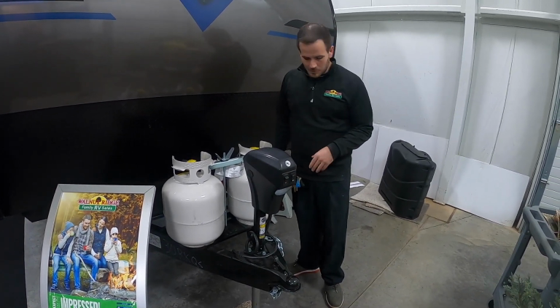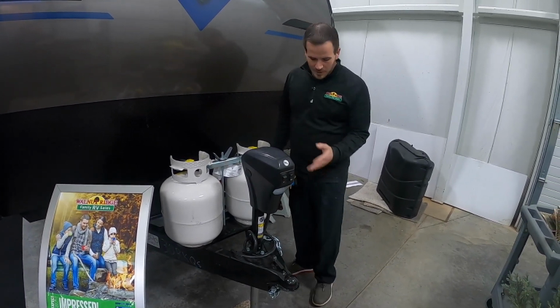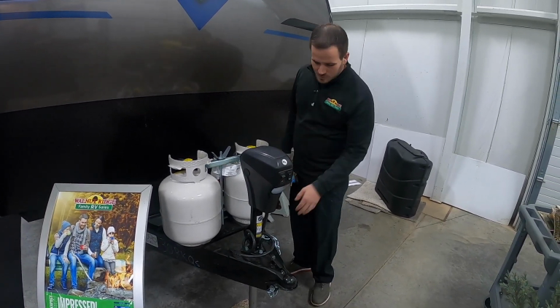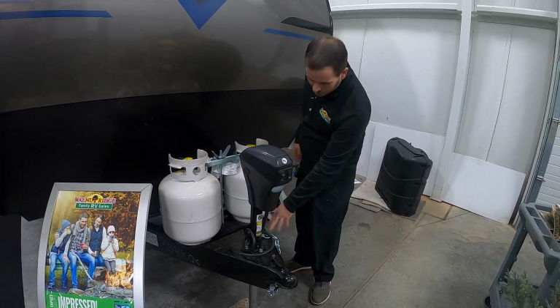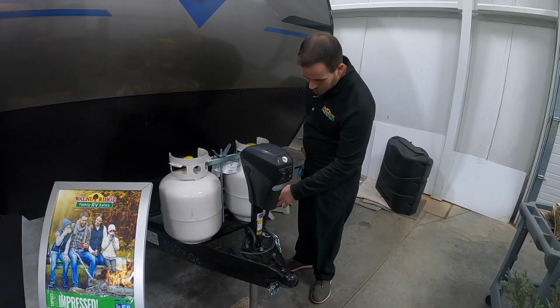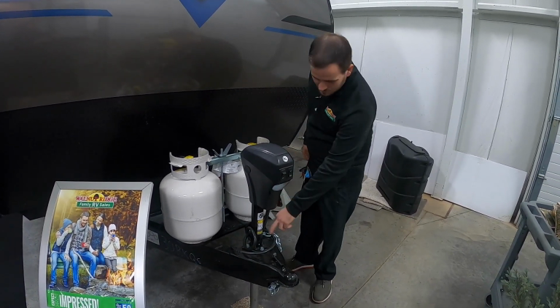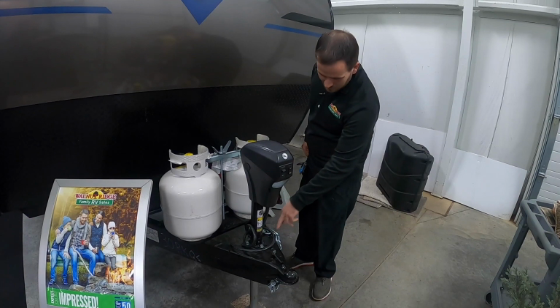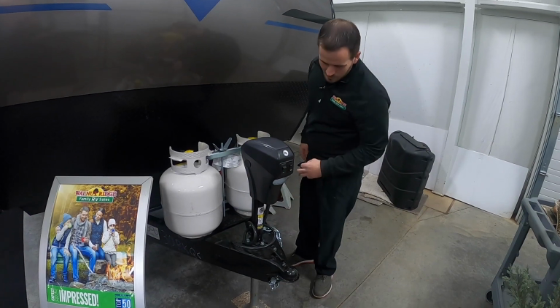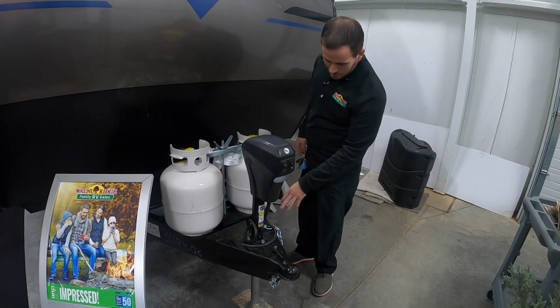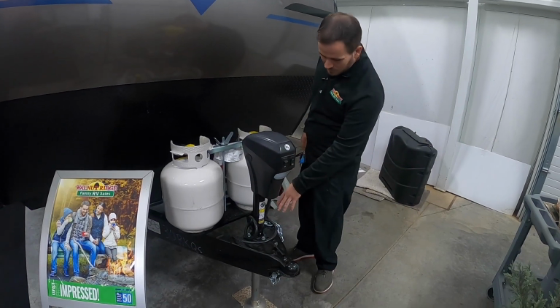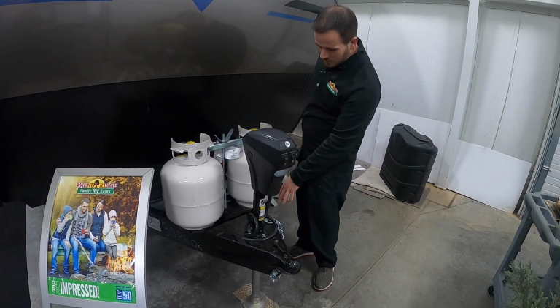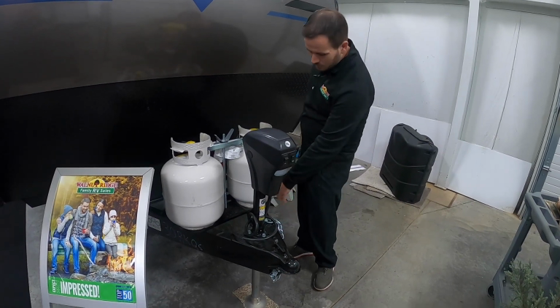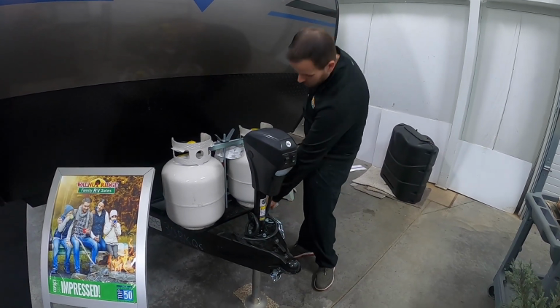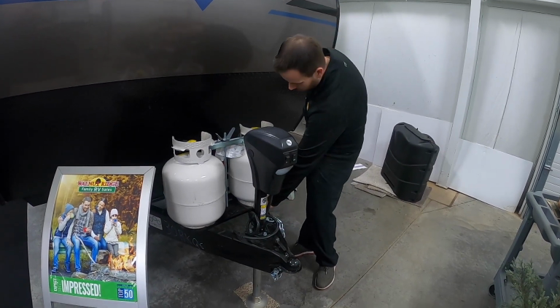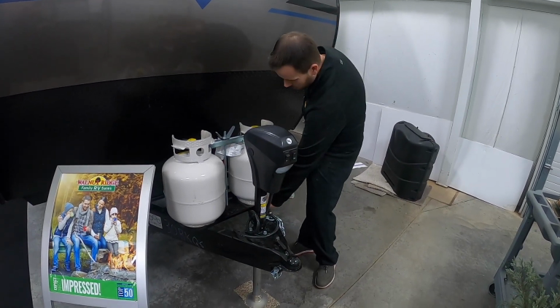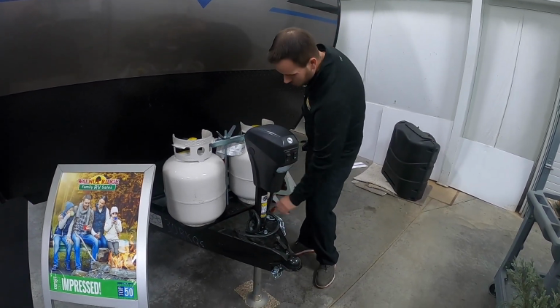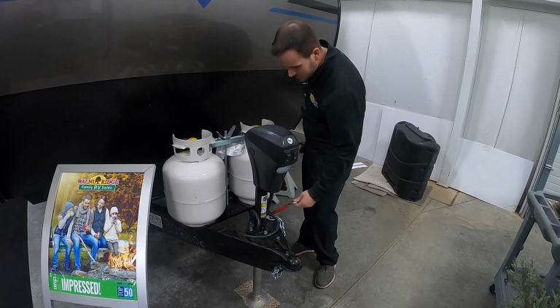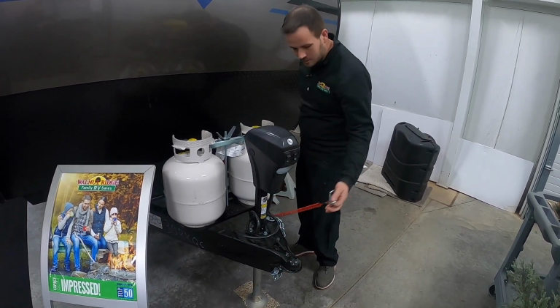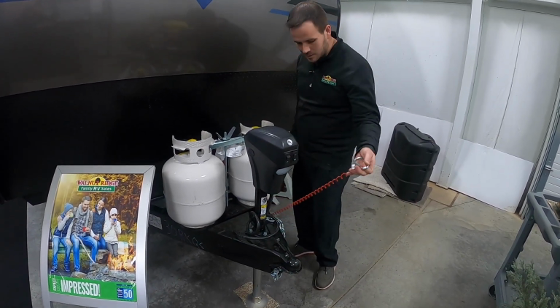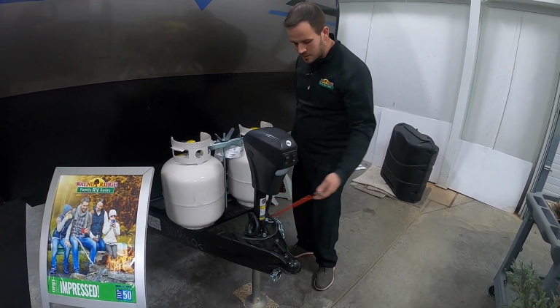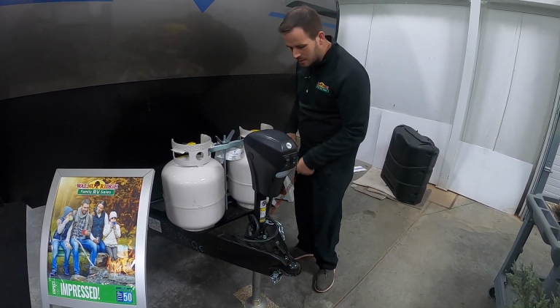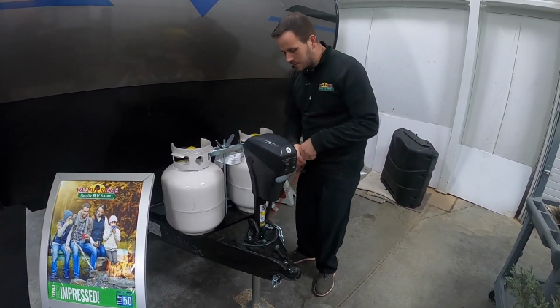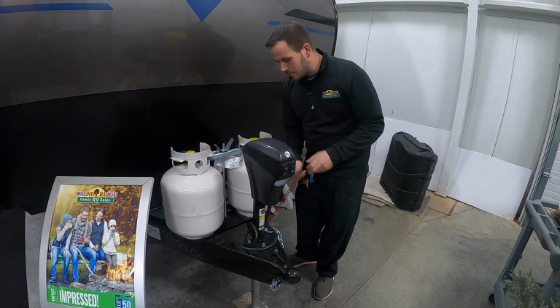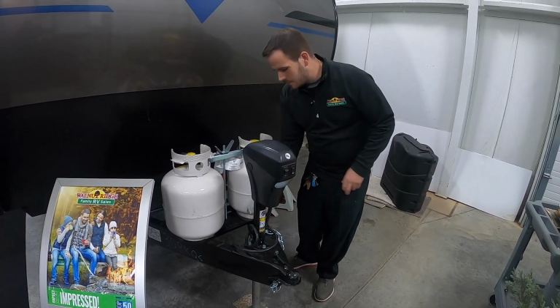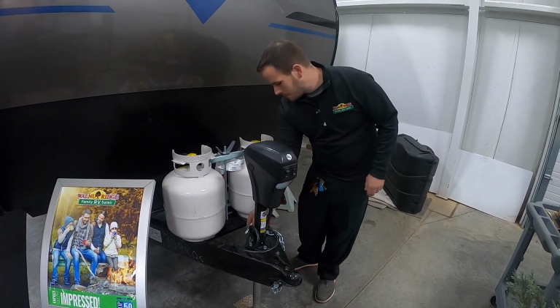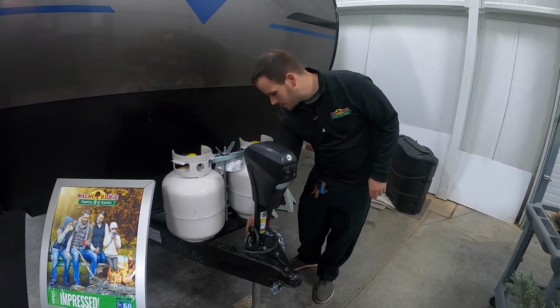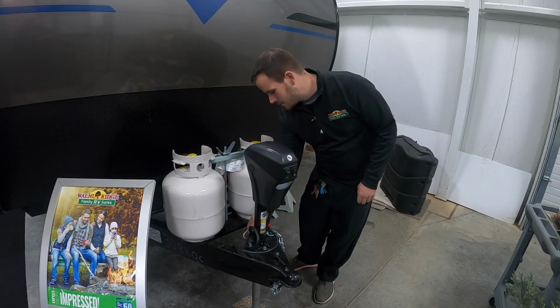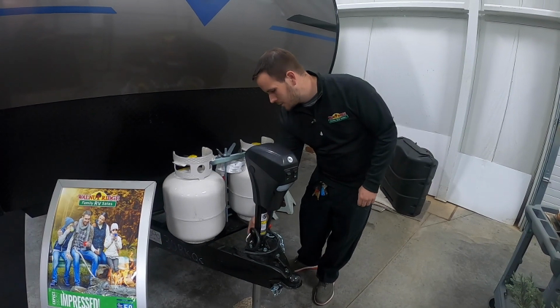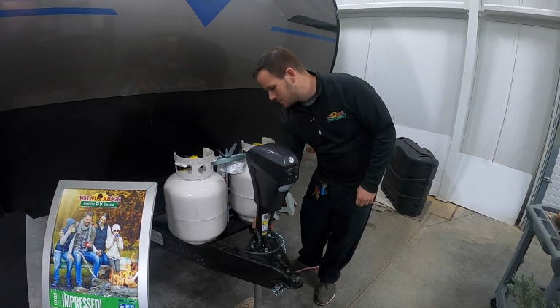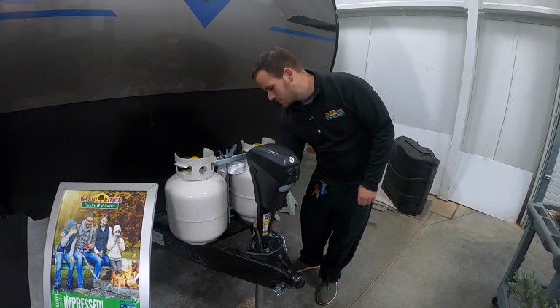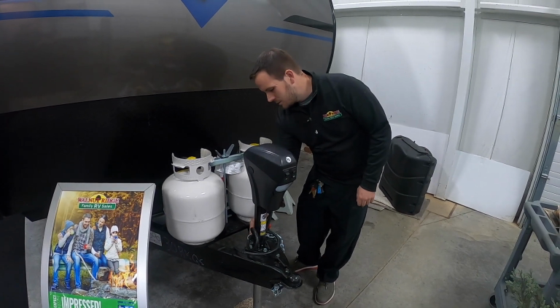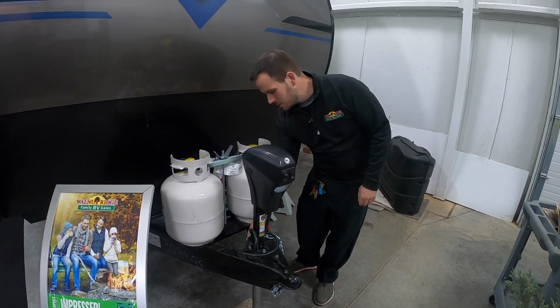Other than that, of course, you have your chains, your seven-way and your breakaway cable all hooked in down here for hooking up to your tow vehicle.